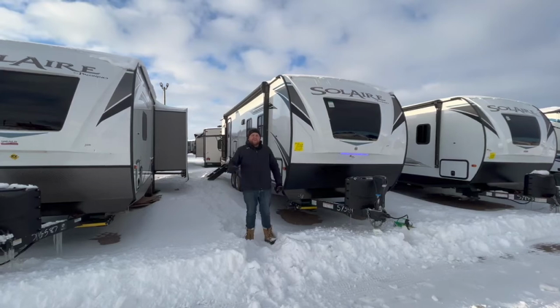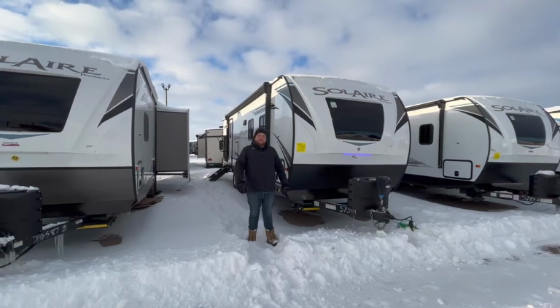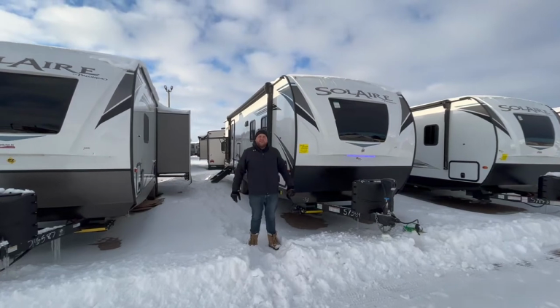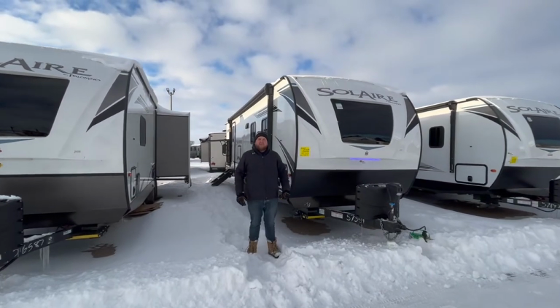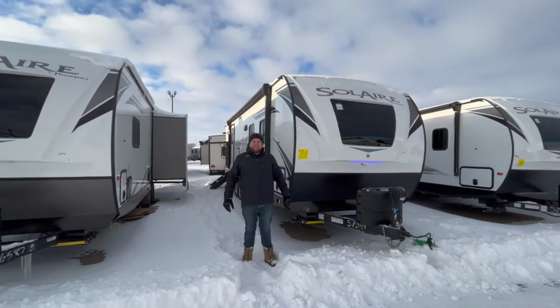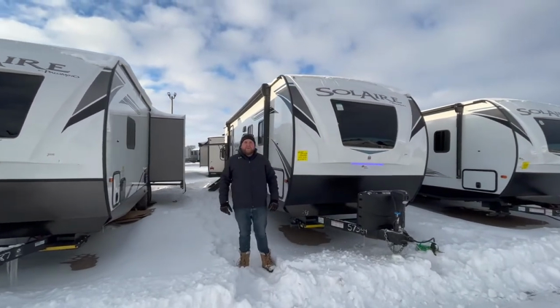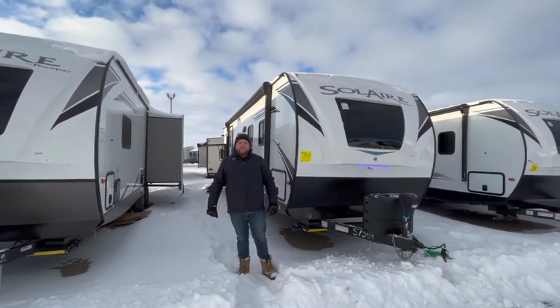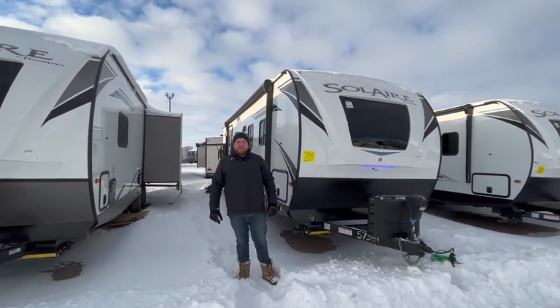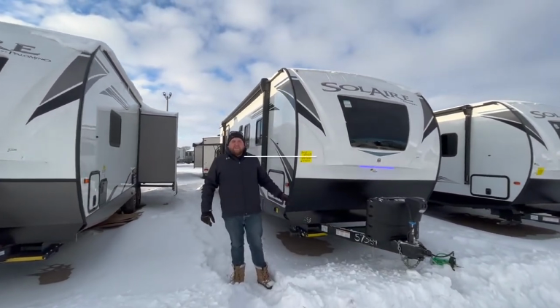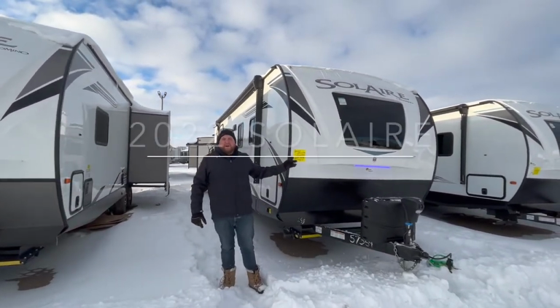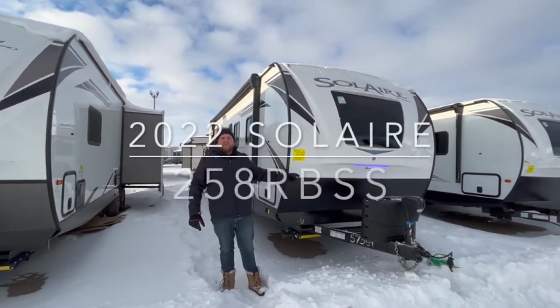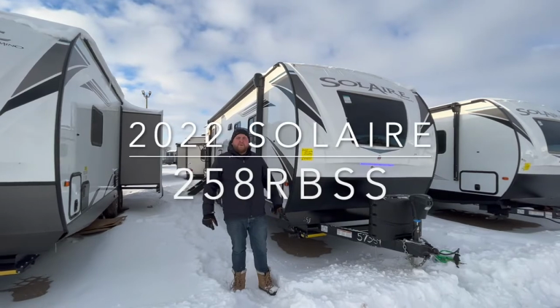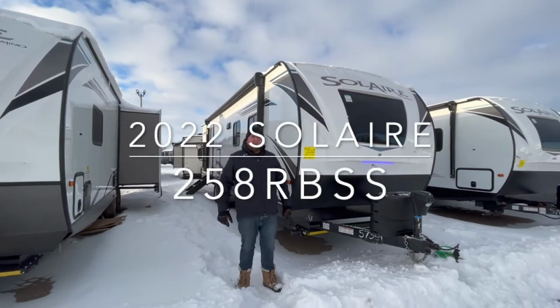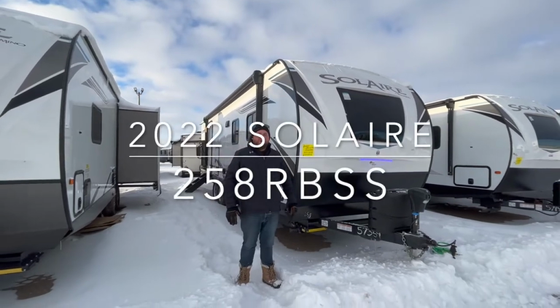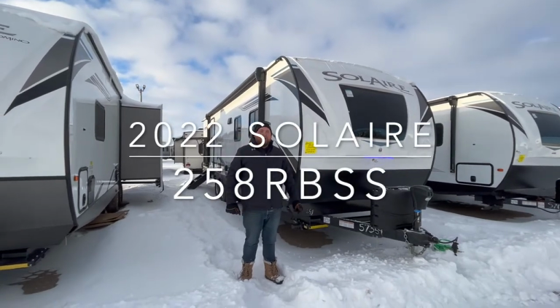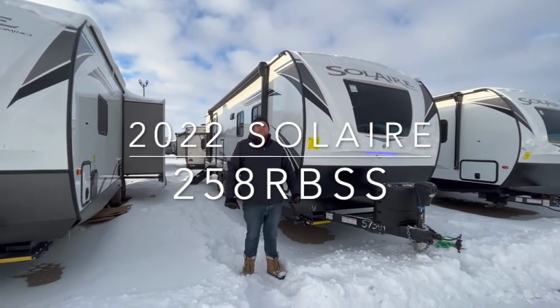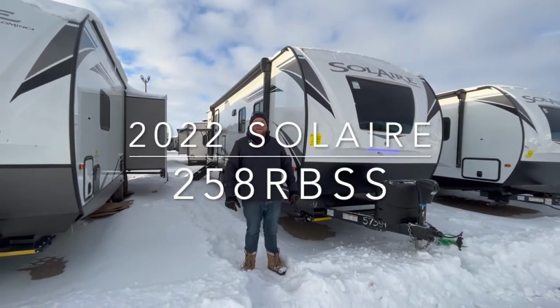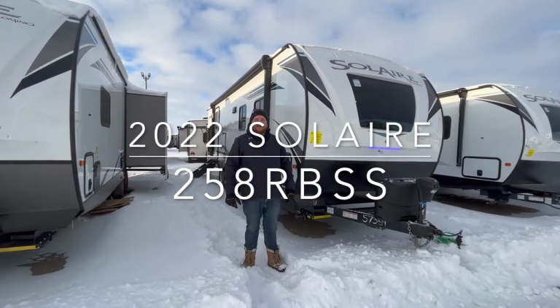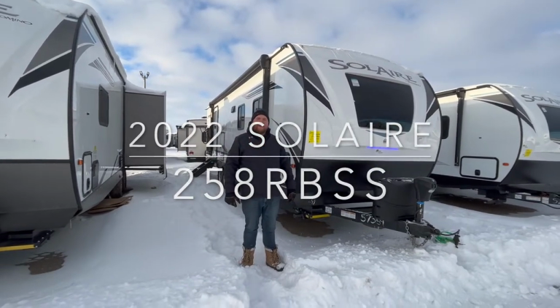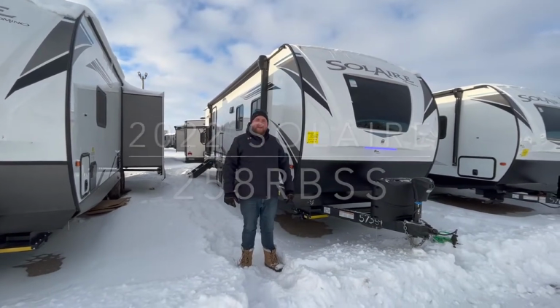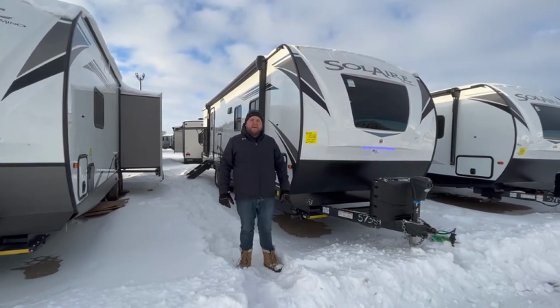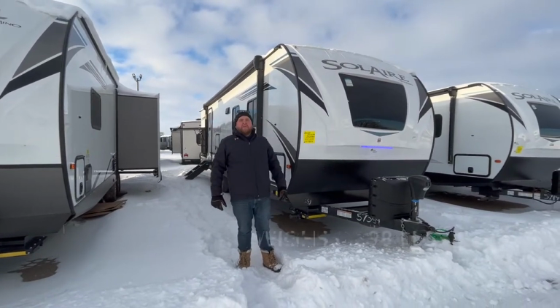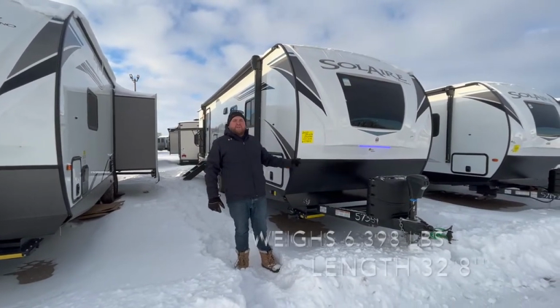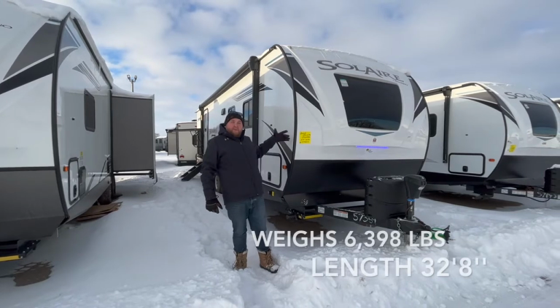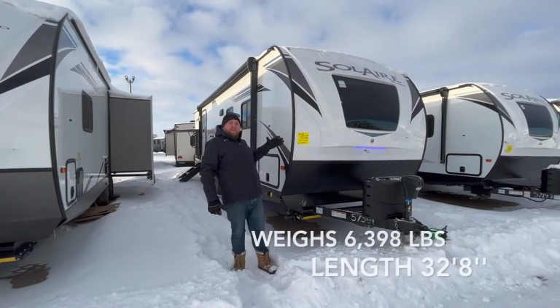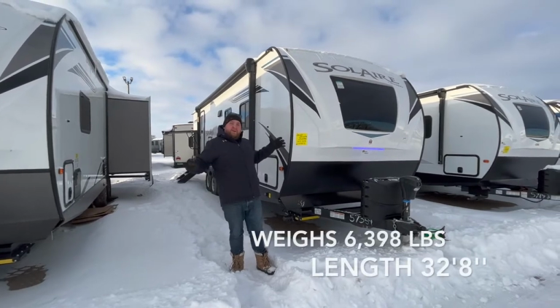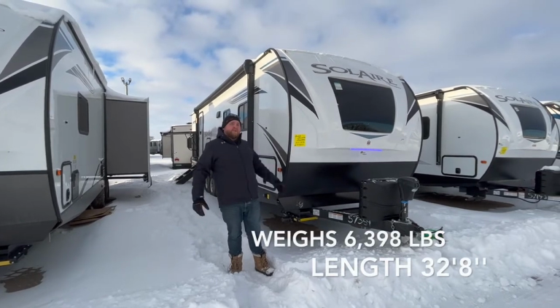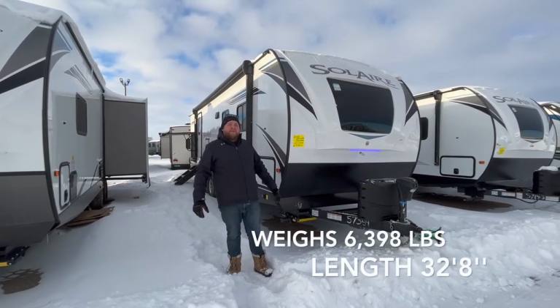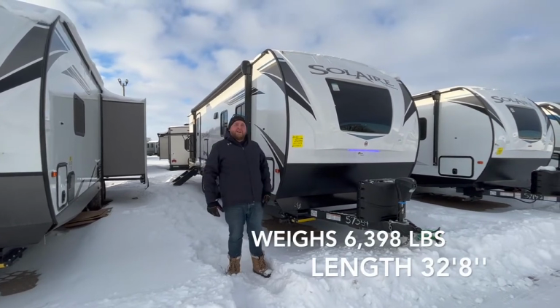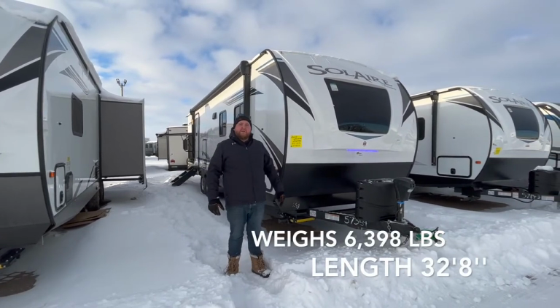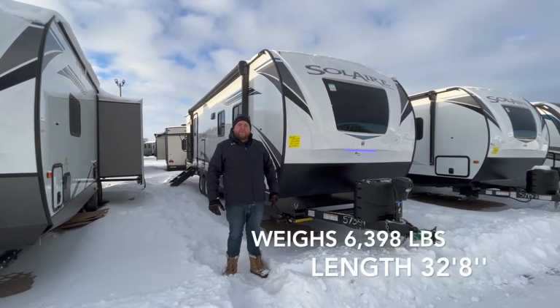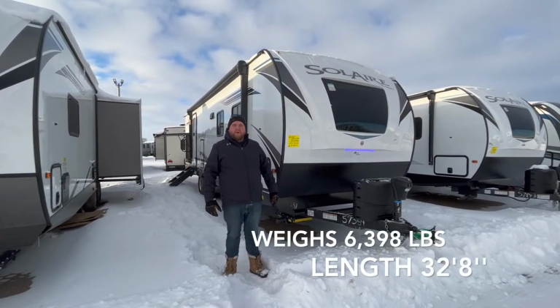Hey everyone, Jonathan Allum here again from Campit RV in Stratford, Ontario. Today's walkthrough, we've got a 2022 Solaire 258RBSS. This one here is about a 32-foot exterior length, ultralight travel trailer made by Palomino RV.